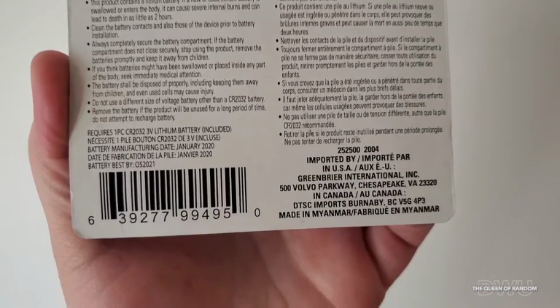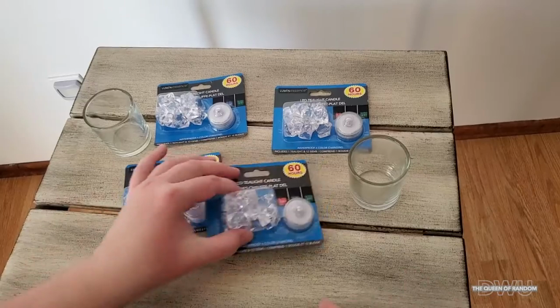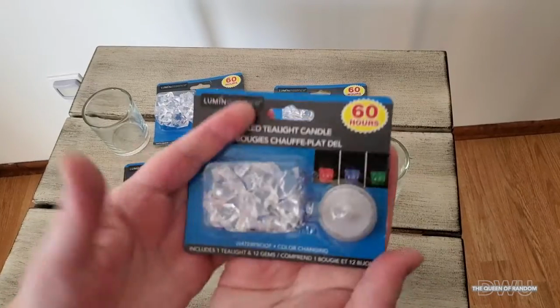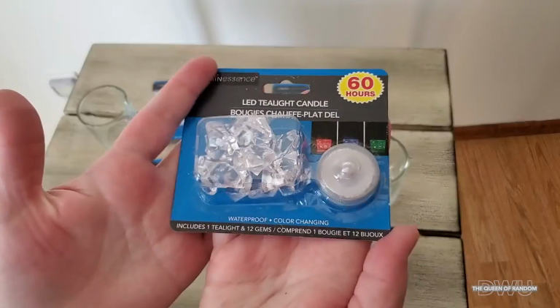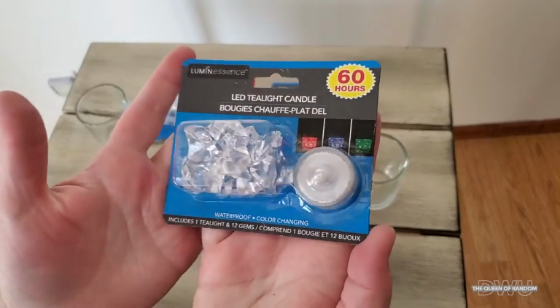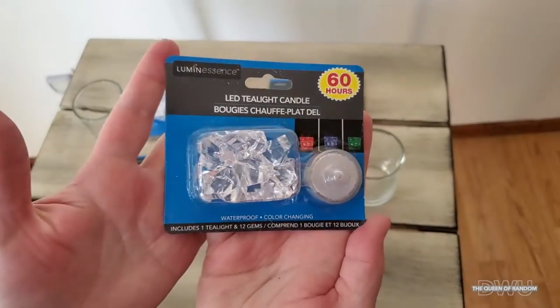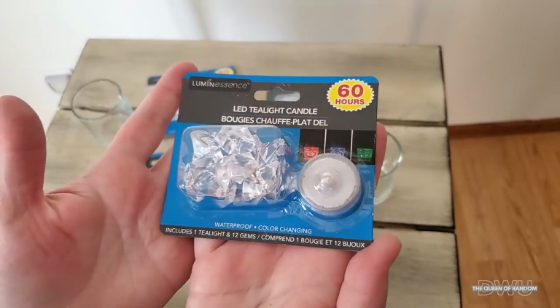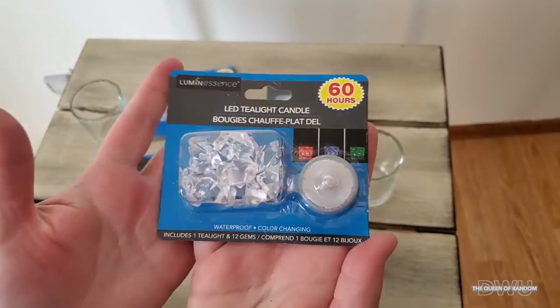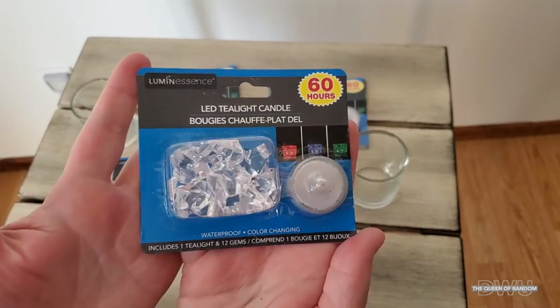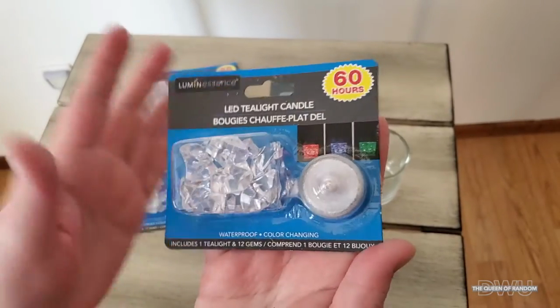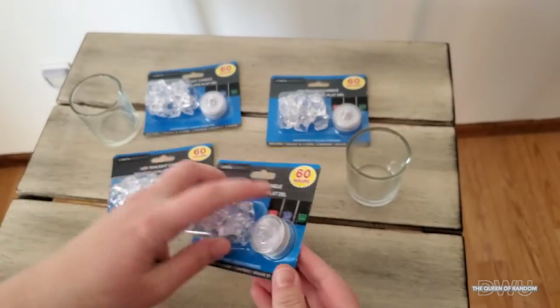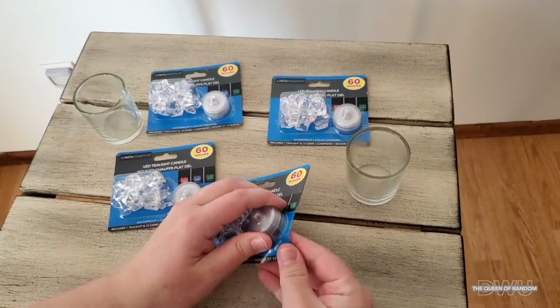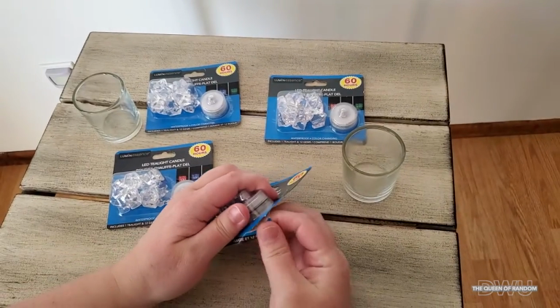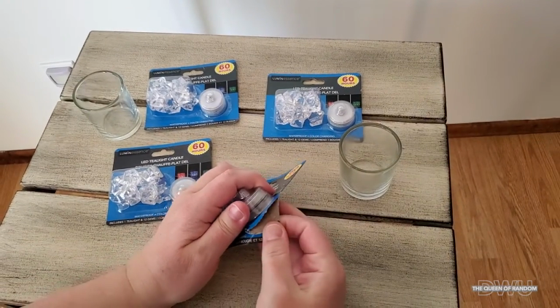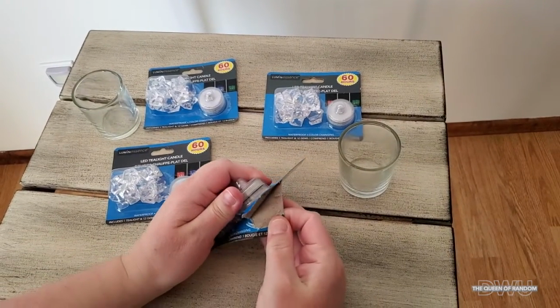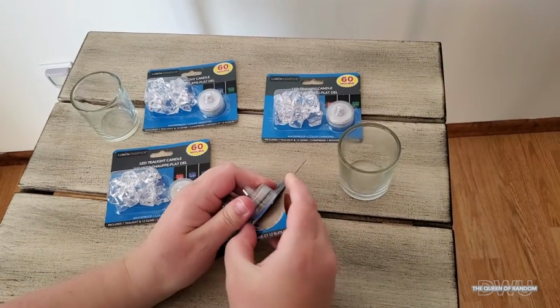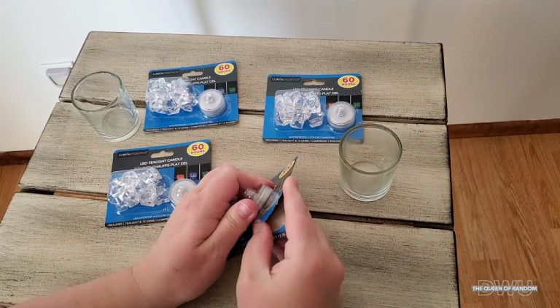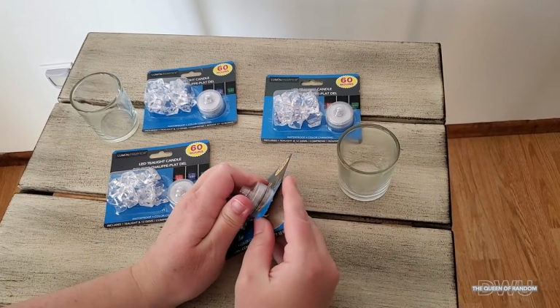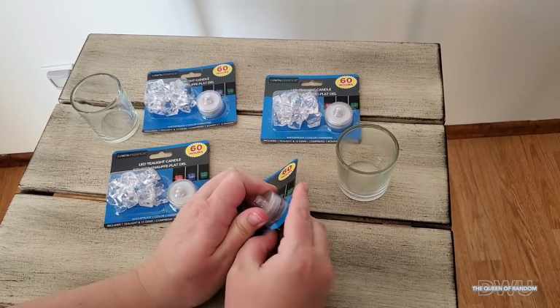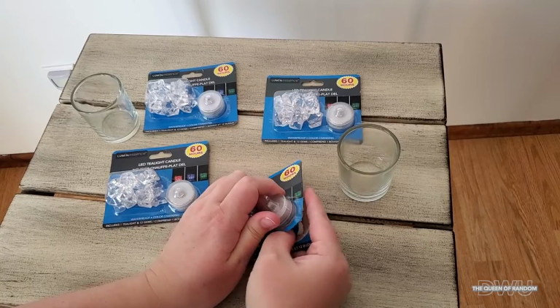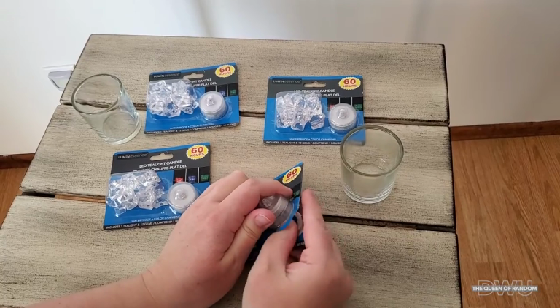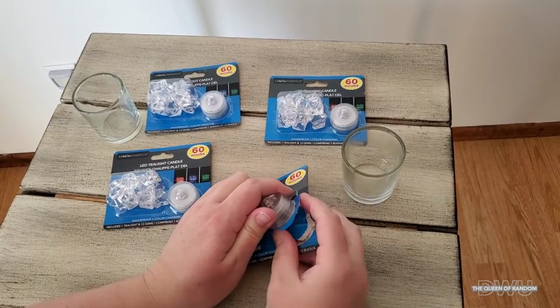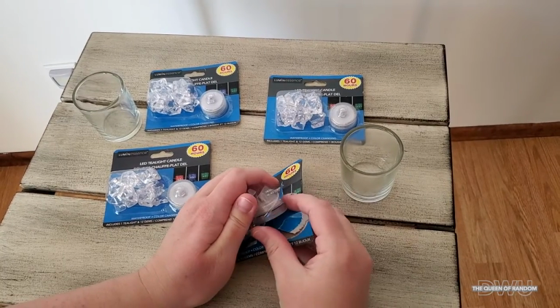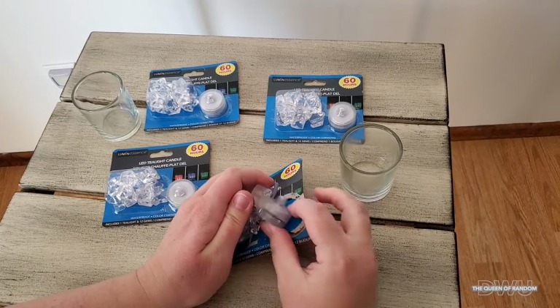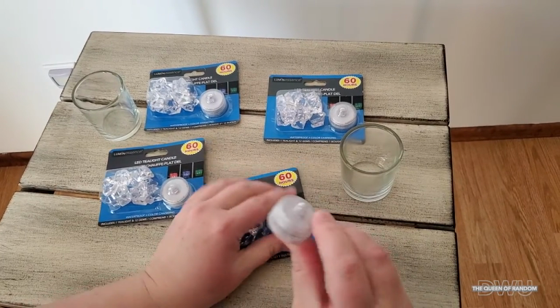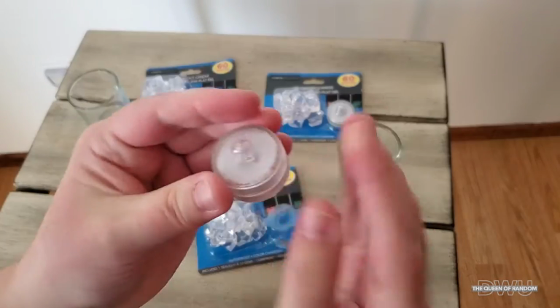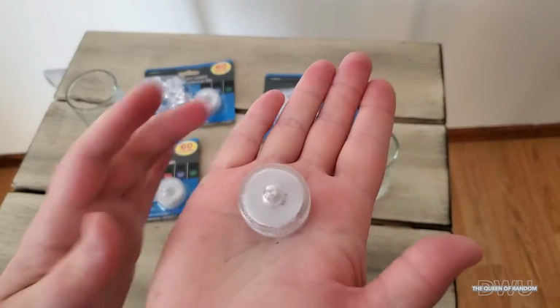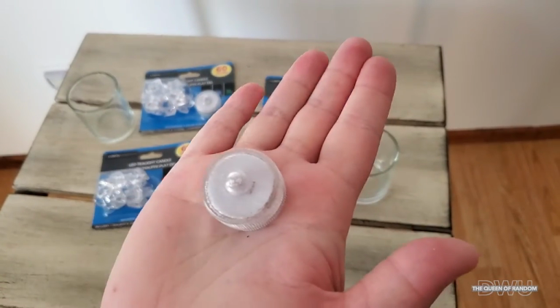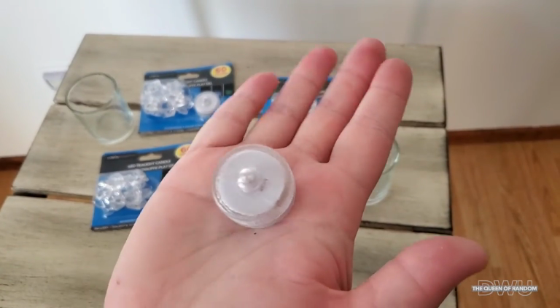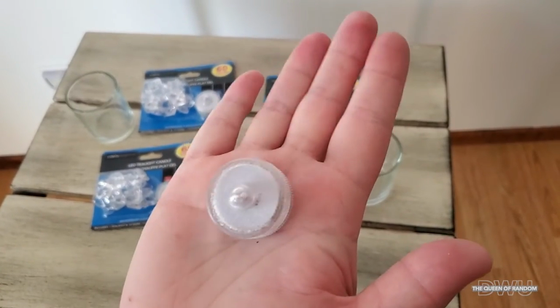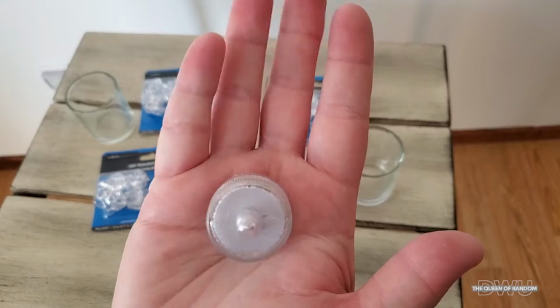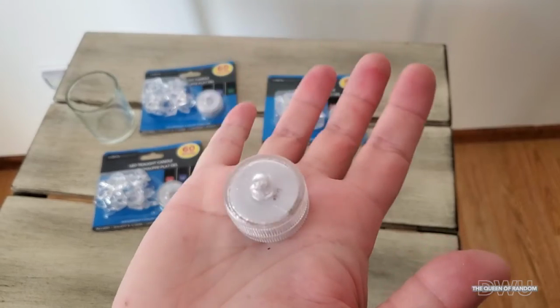I just want to open up the package so you can get a better look at what the LED light looks like — it's not a very big light at all.